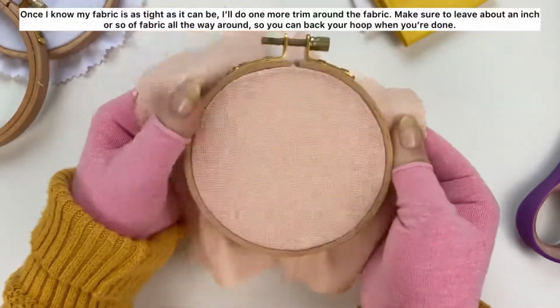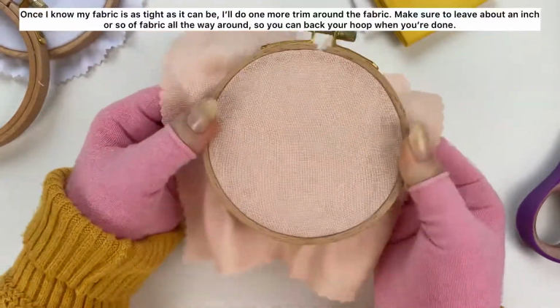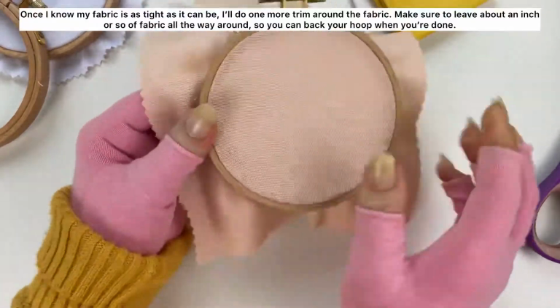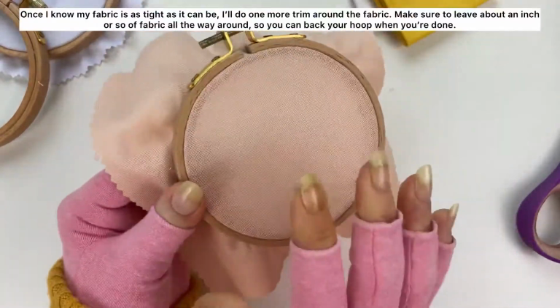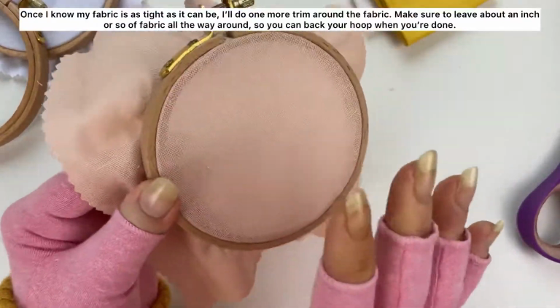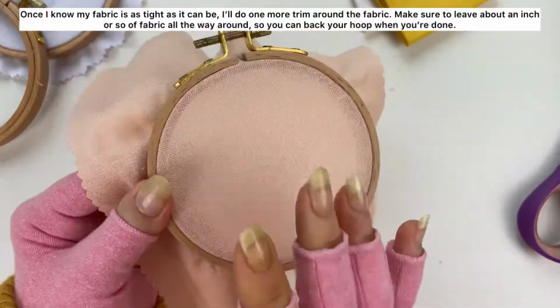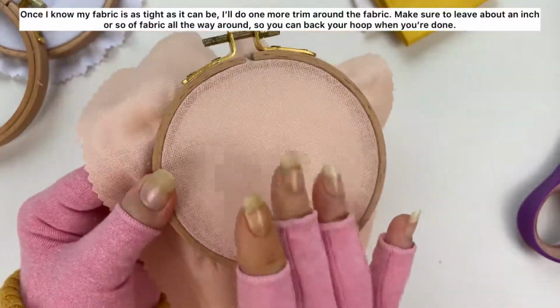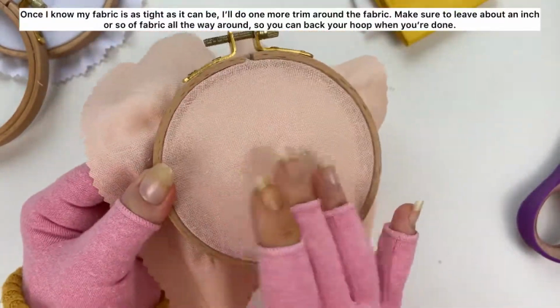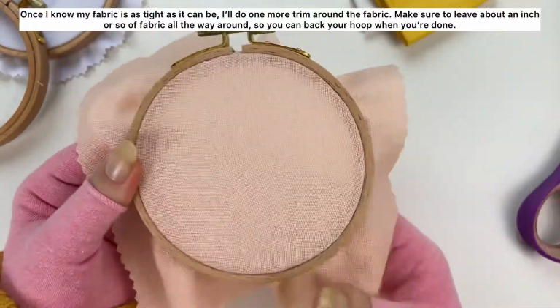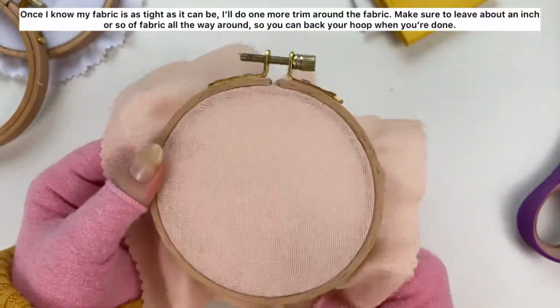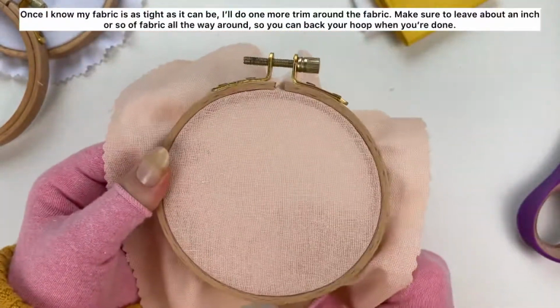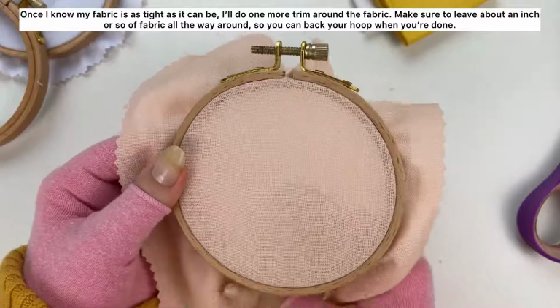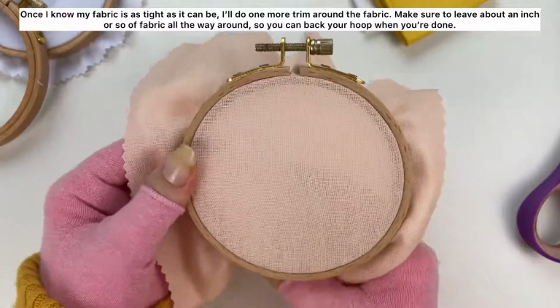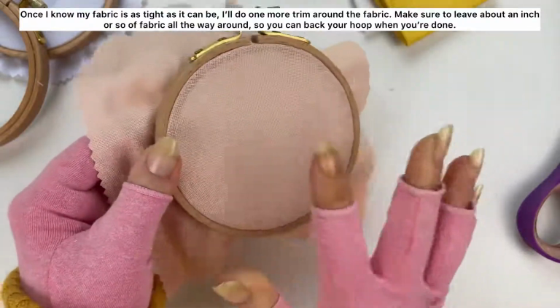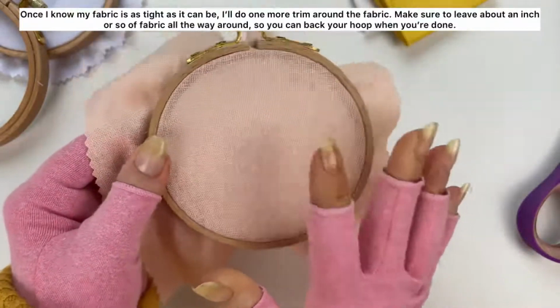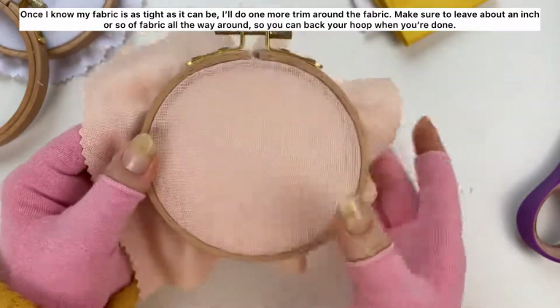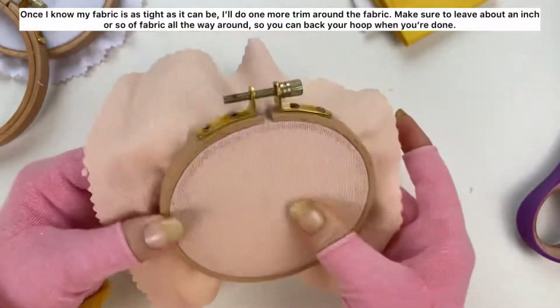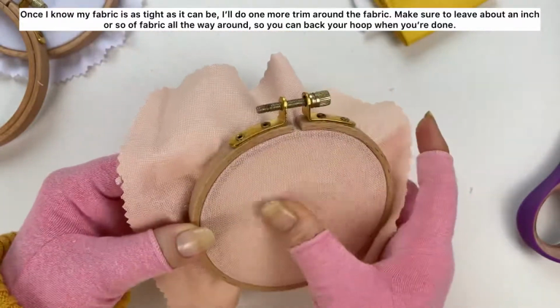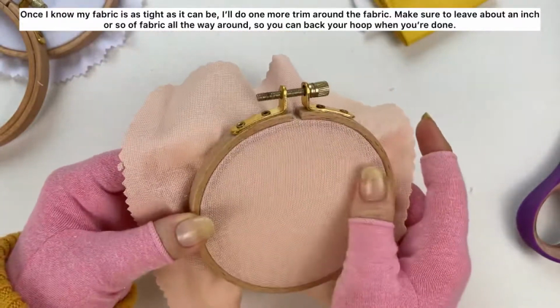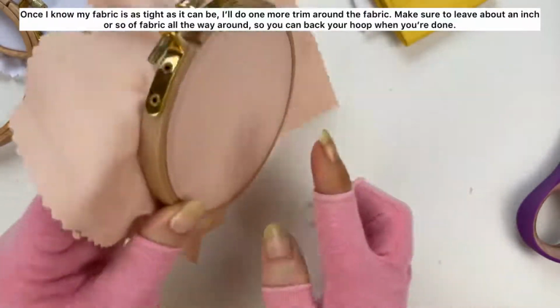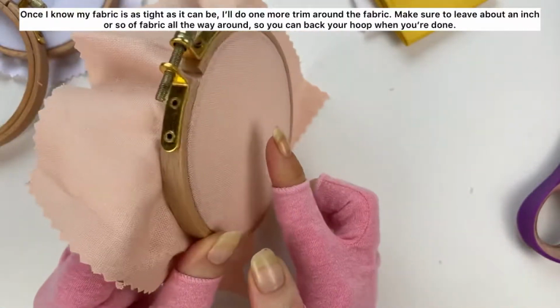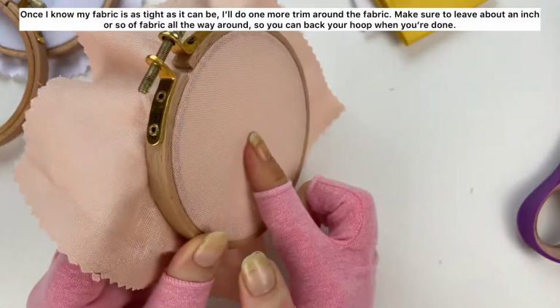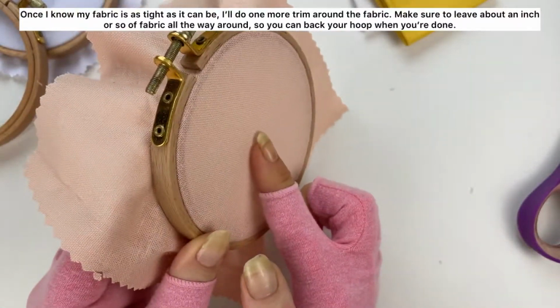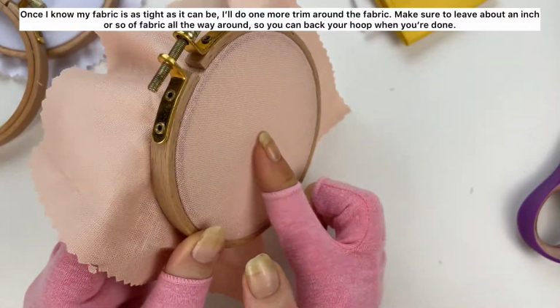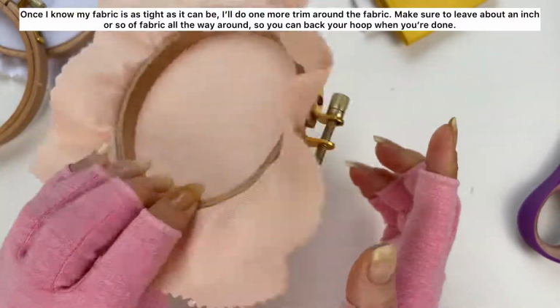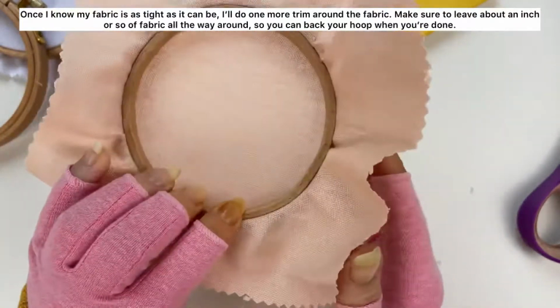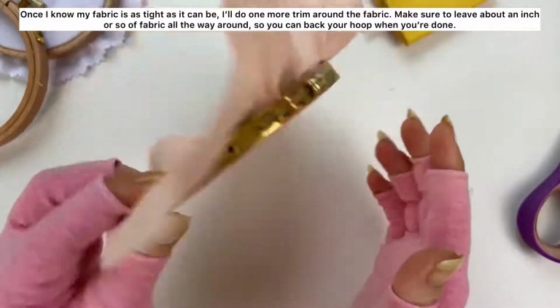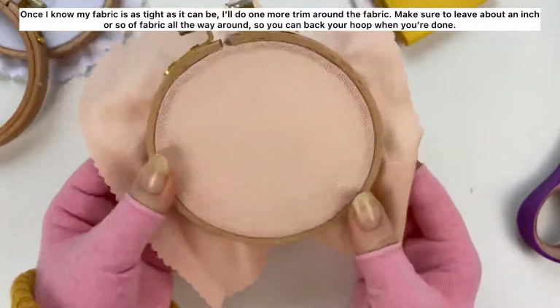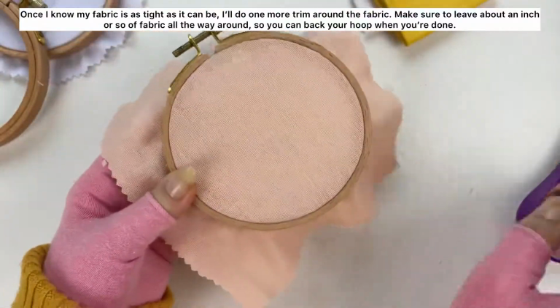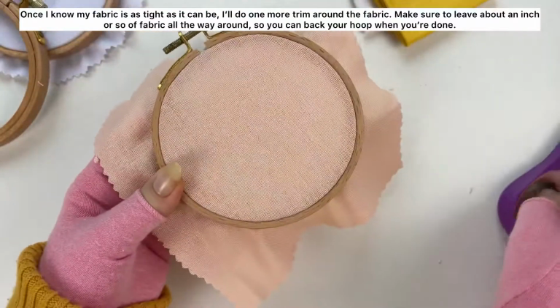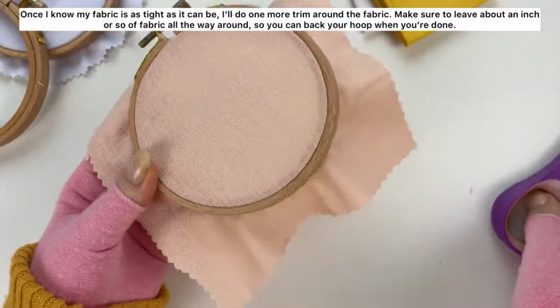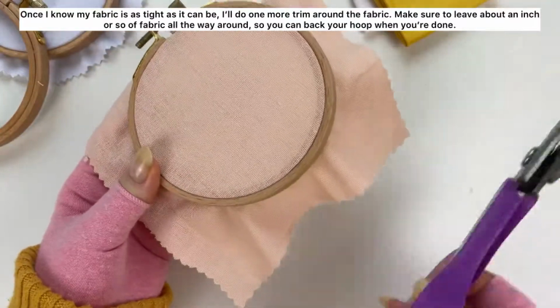Once I know my fabric is as tight as it can be, I'll do one more trim around the fabric. Make sure to leave about an inch or so of fabric all the way around so you can back your hoop when you're done.